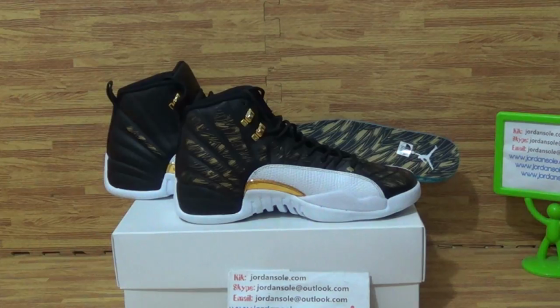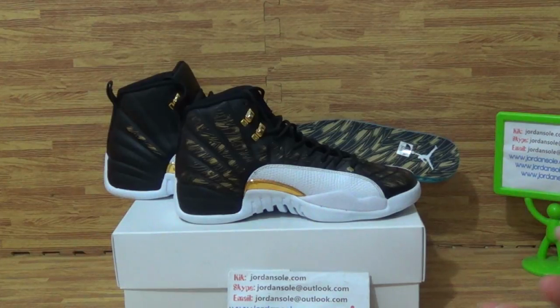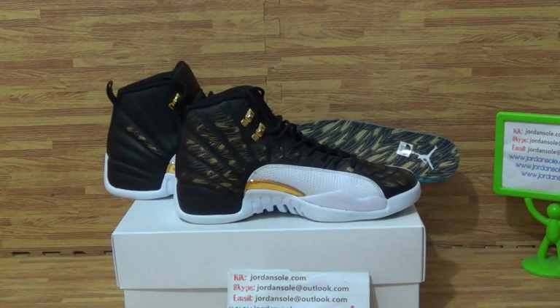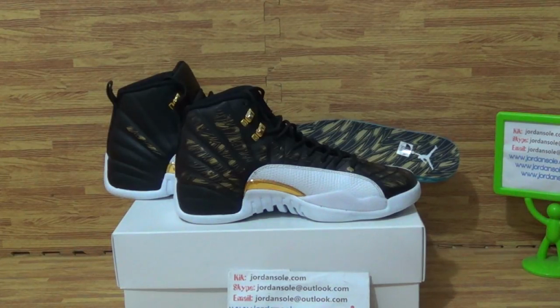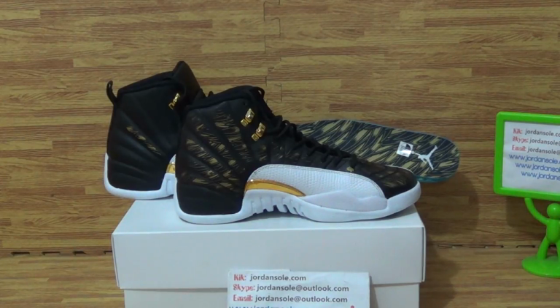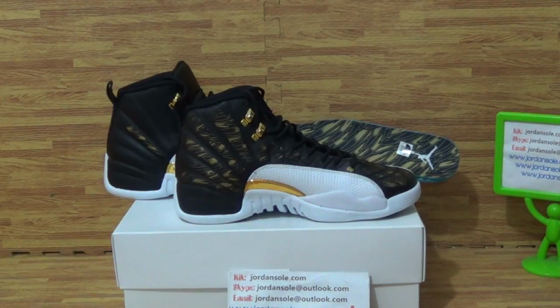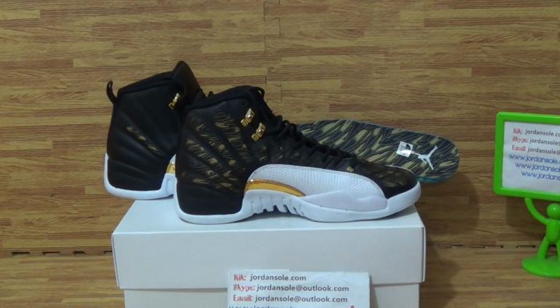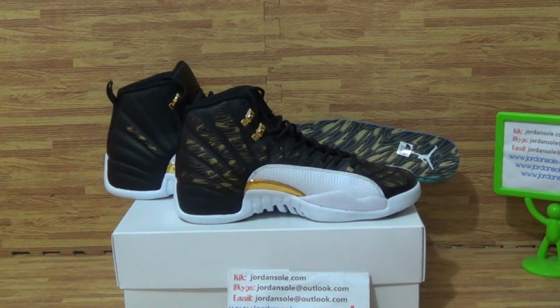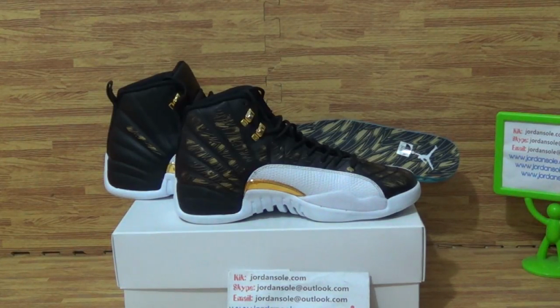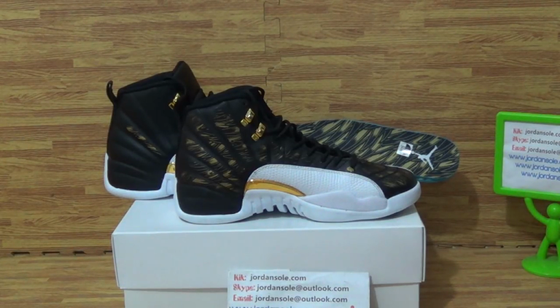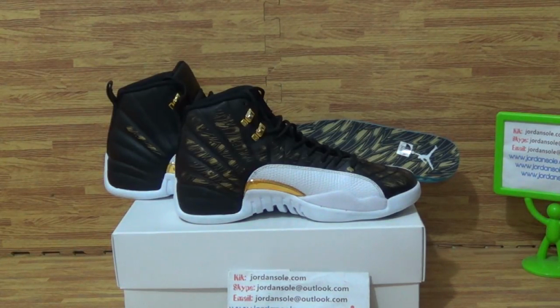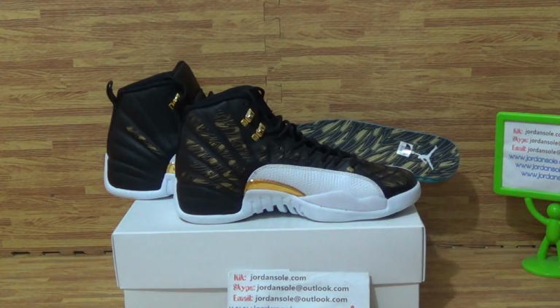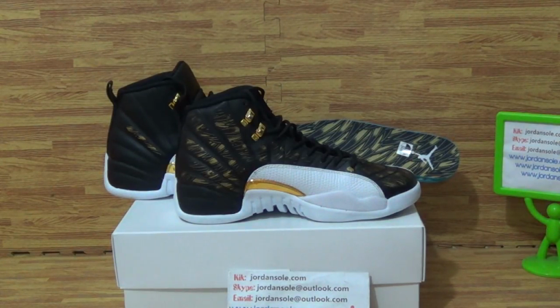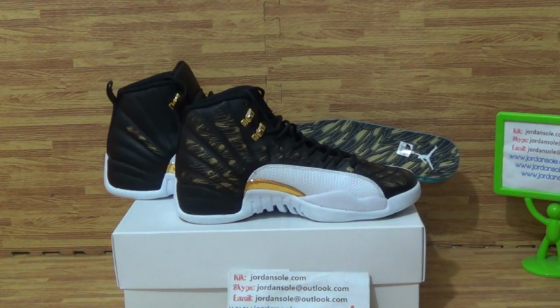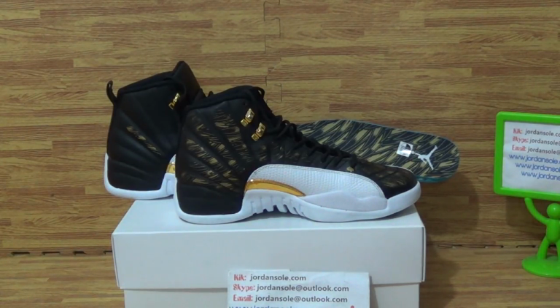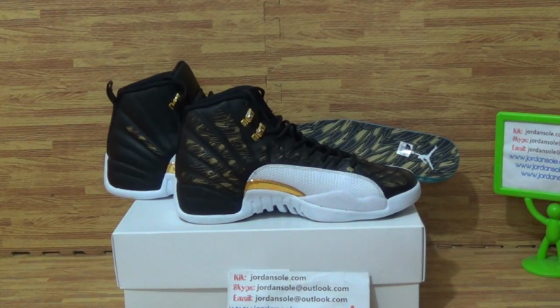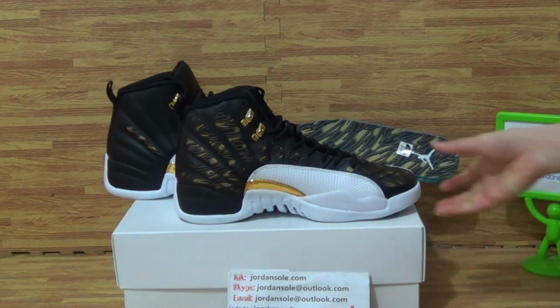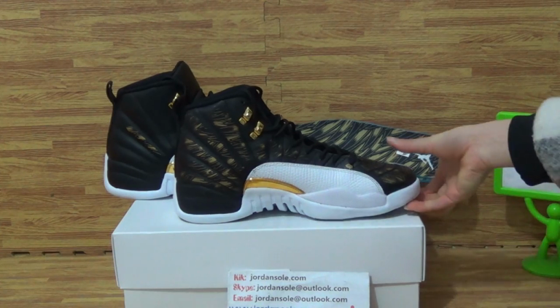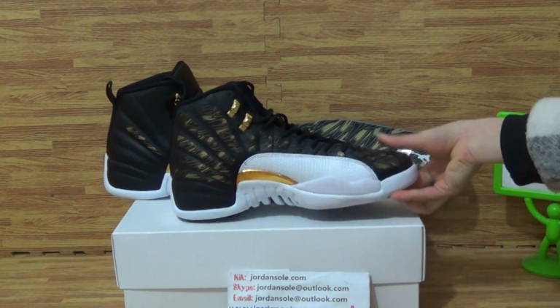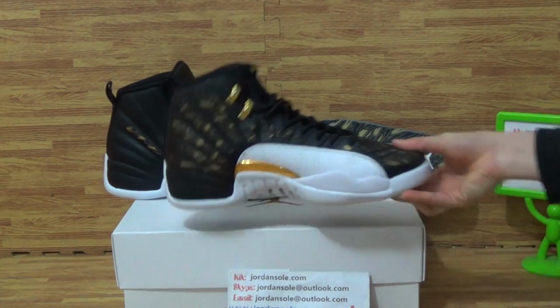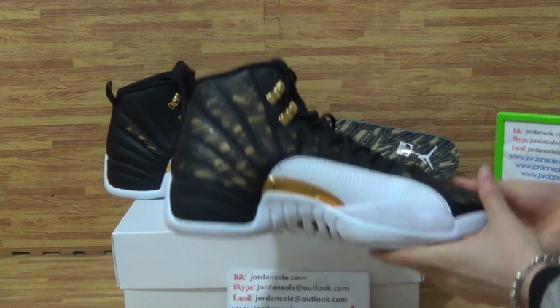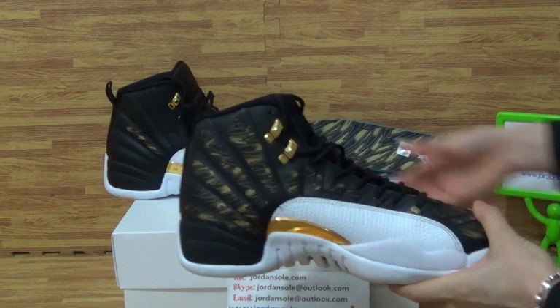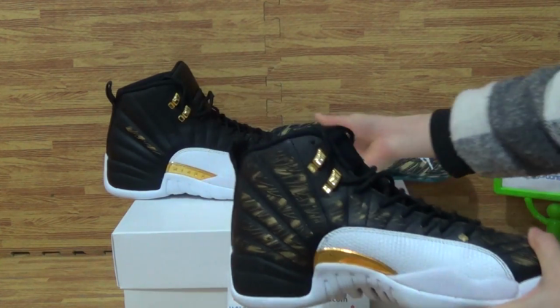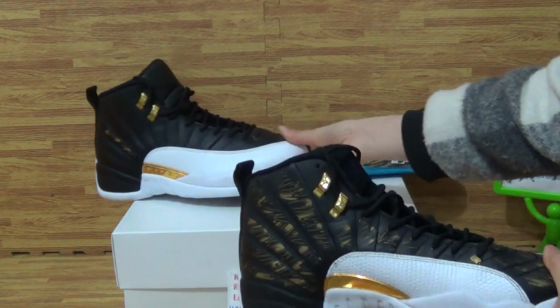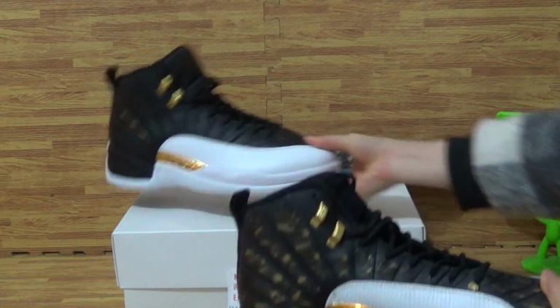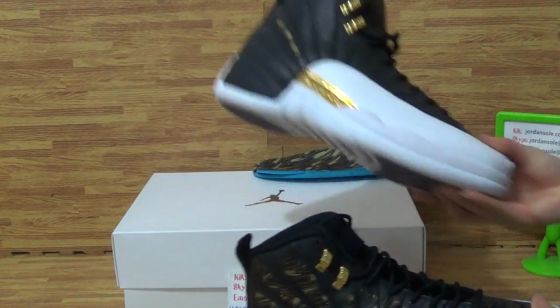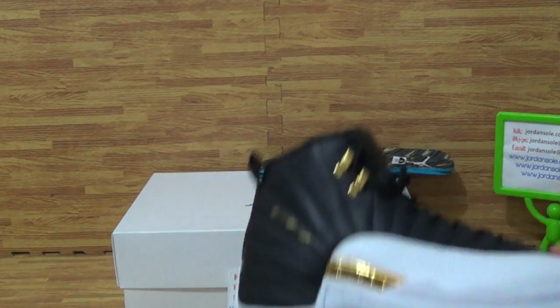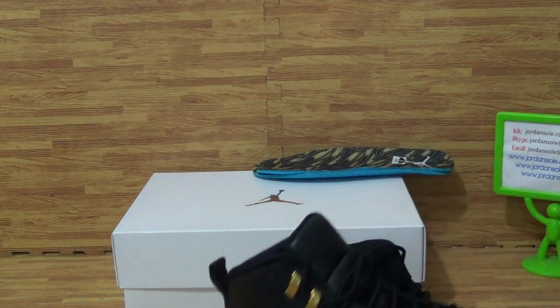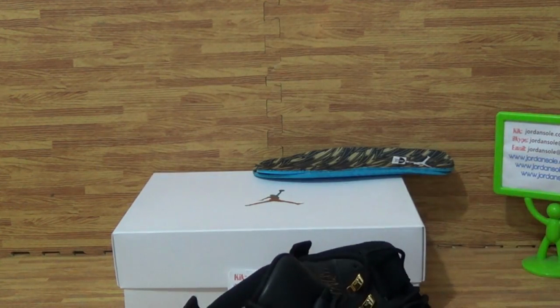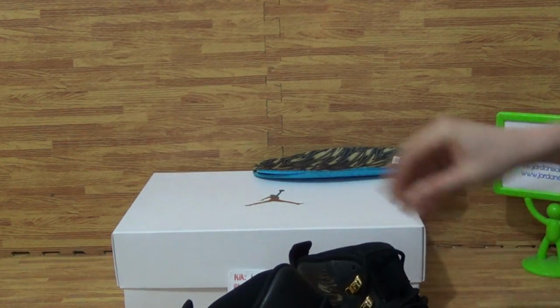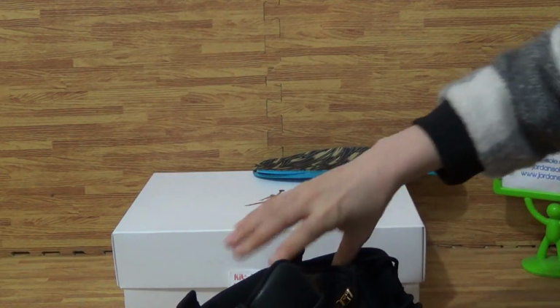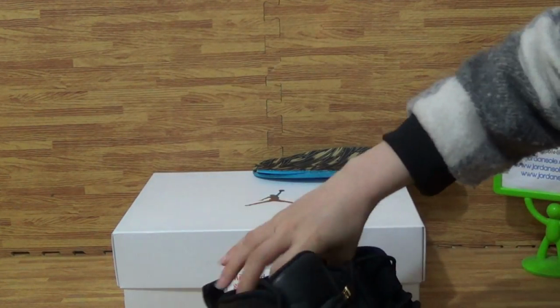Hello dear customers, nice to see you again. I'm so happy to show you this pair of shoes — the San Diego Jordan 12.